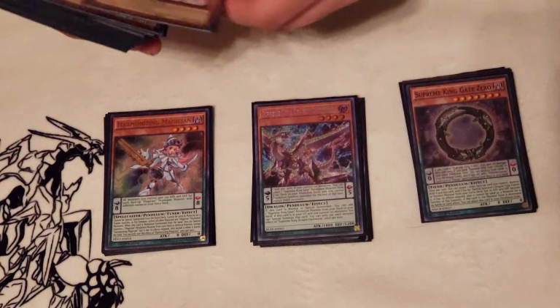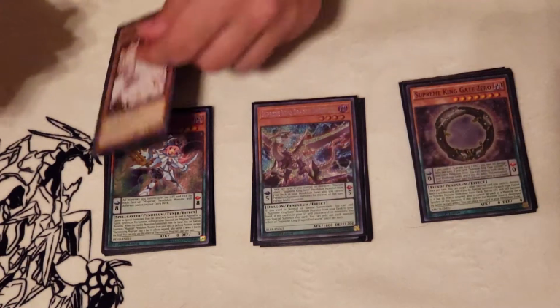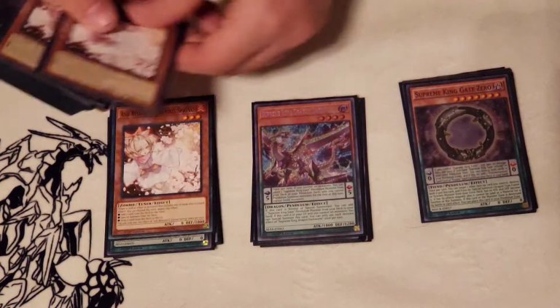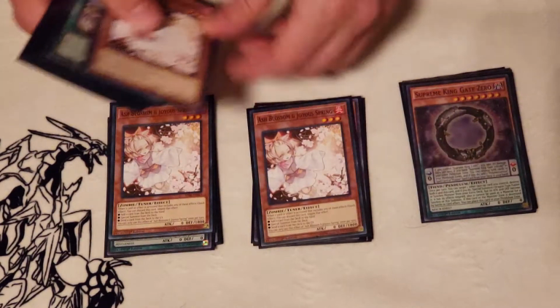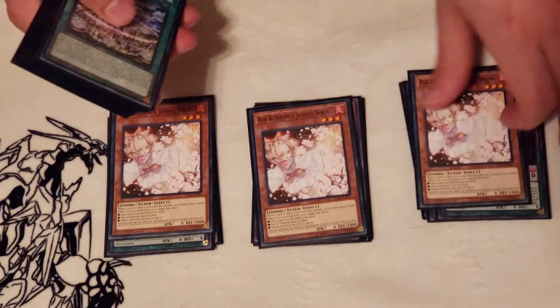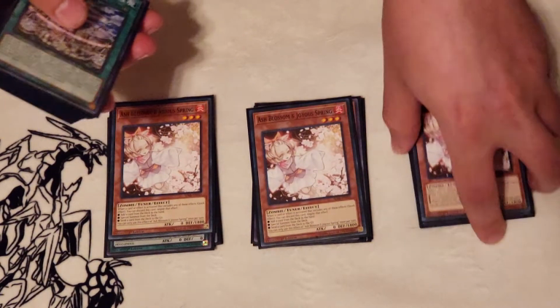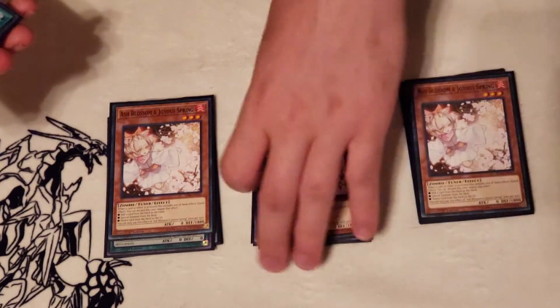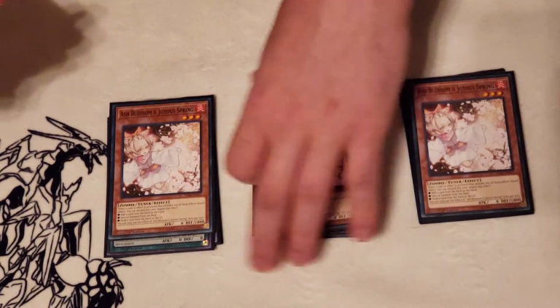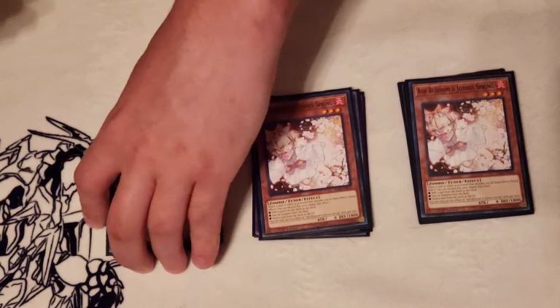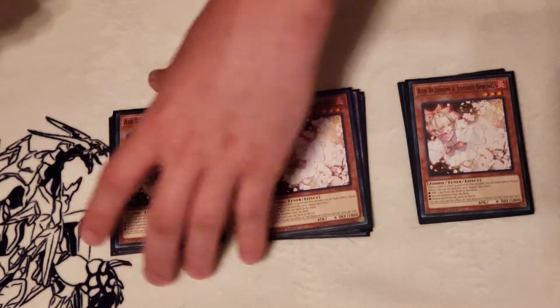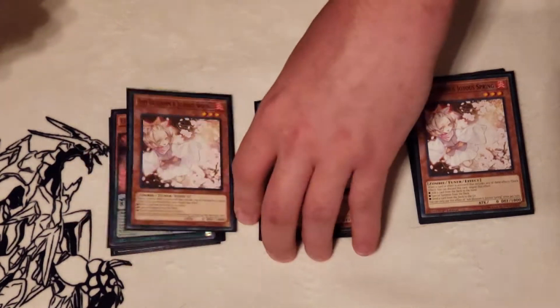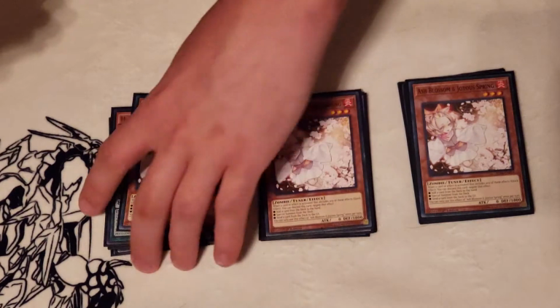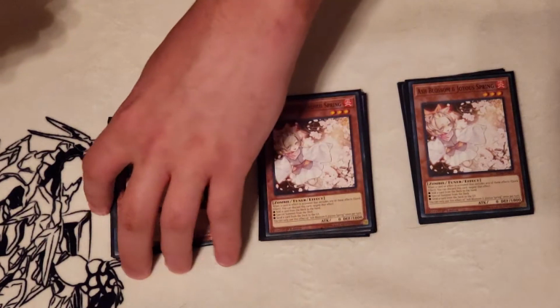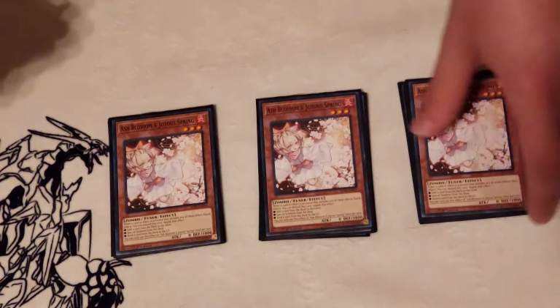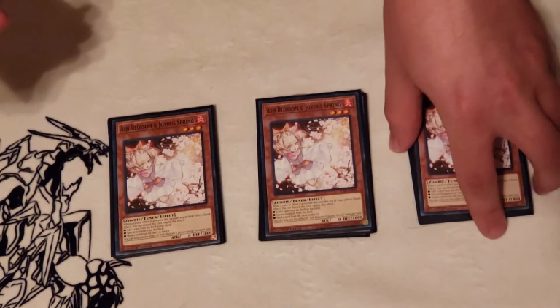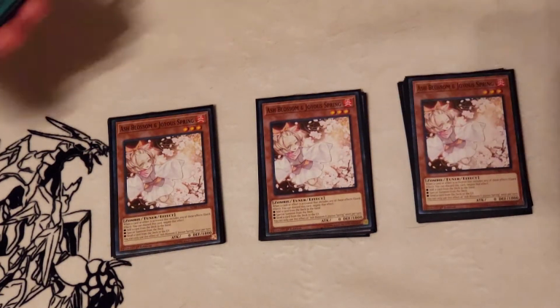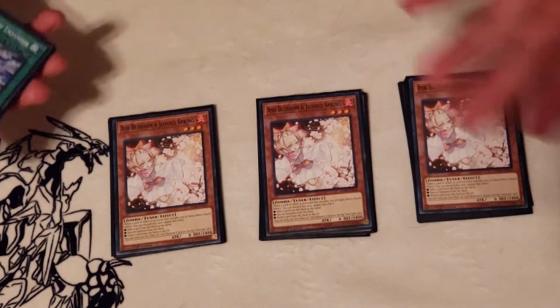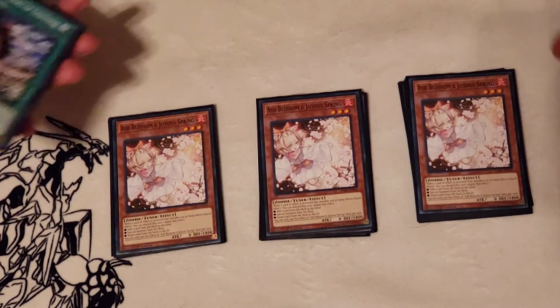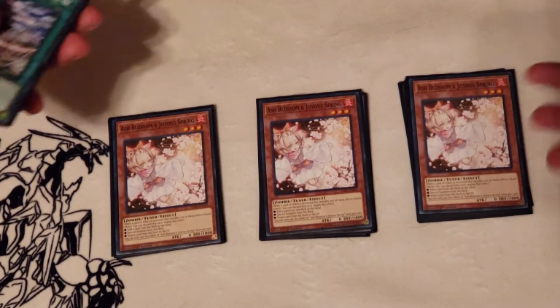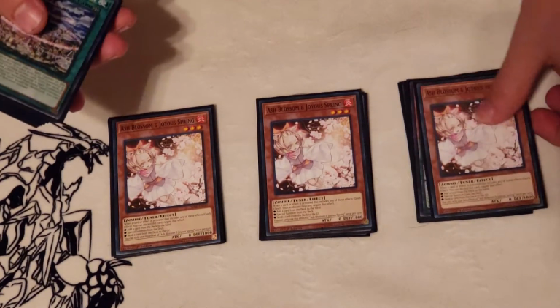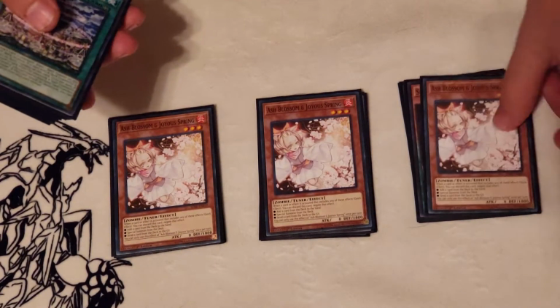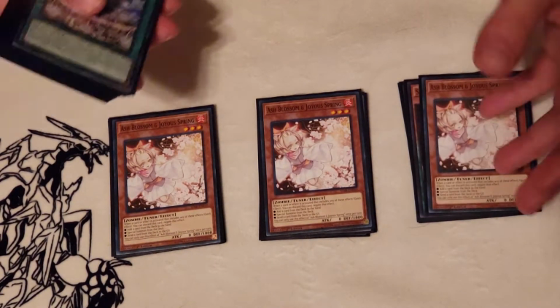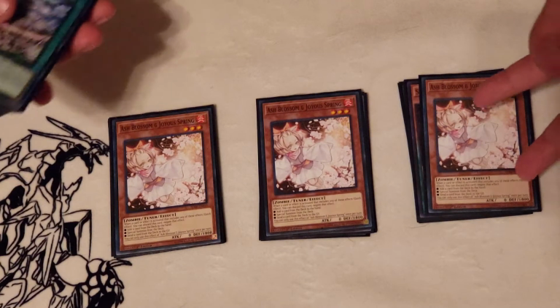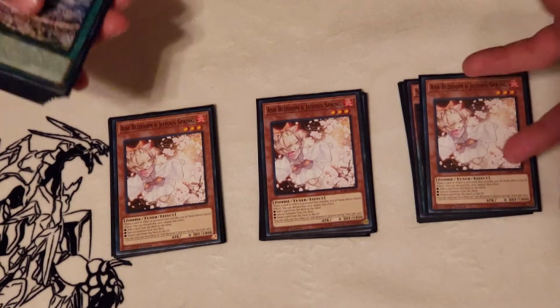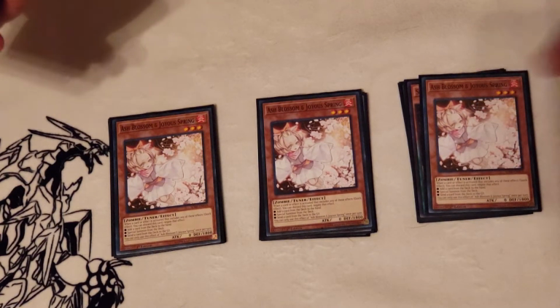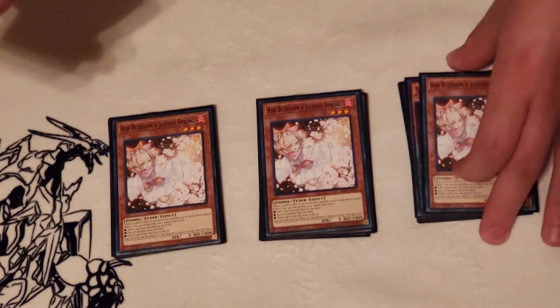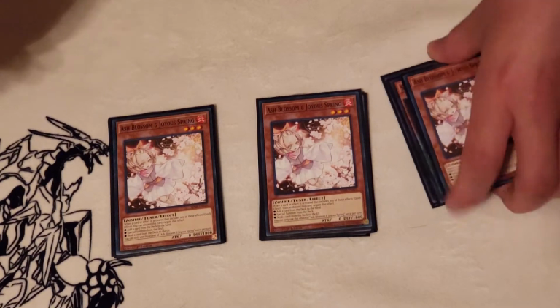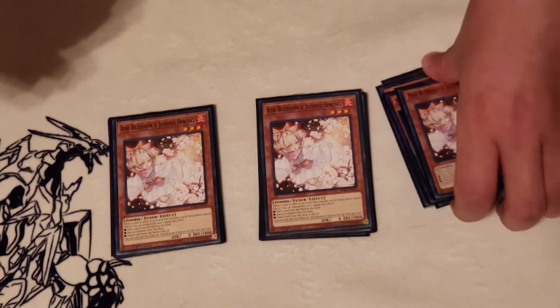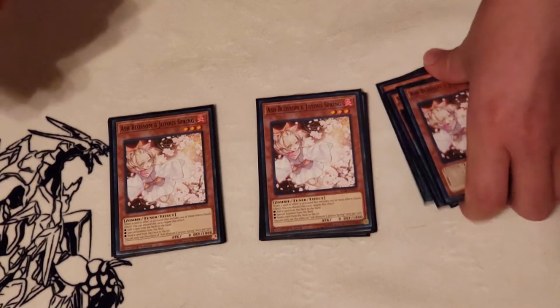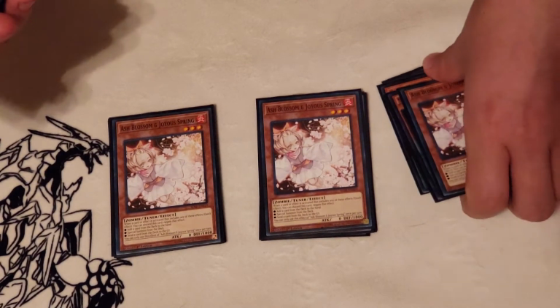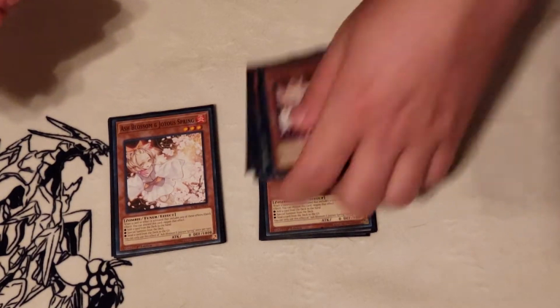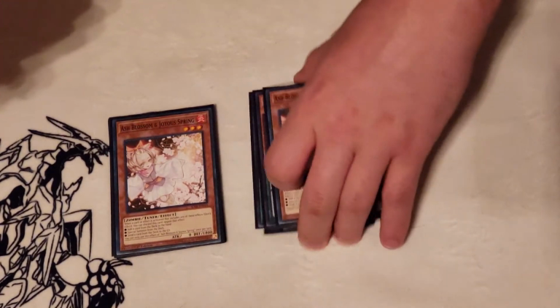To round out the monster lineup I'm just playing three copies of Ash Blossom. These are kind of free spots — you can play other combo pieces here. Ash Blossom is just one of those generically good cards.